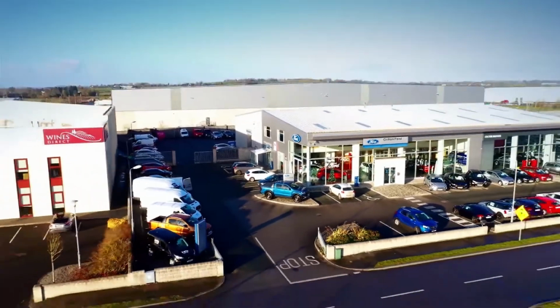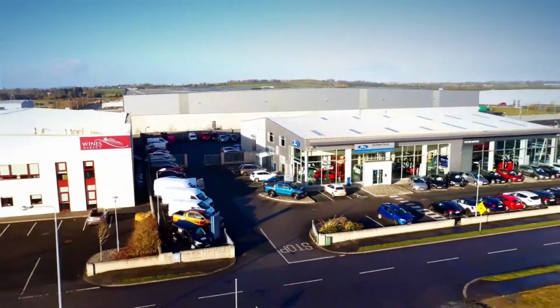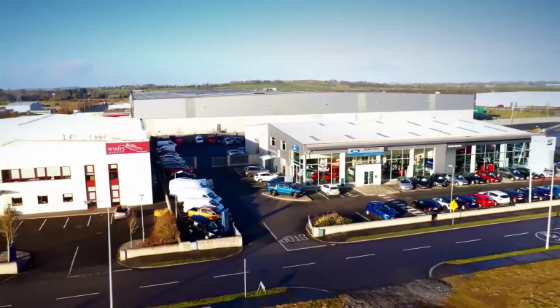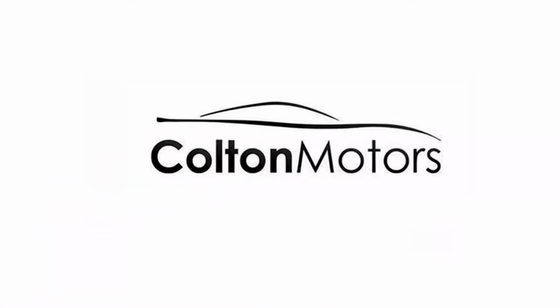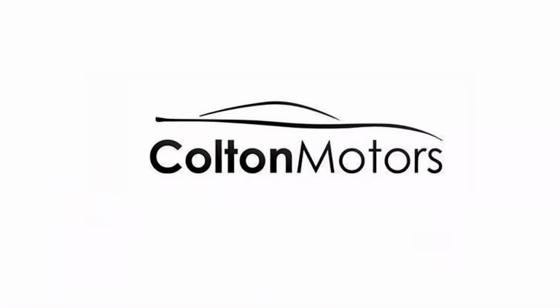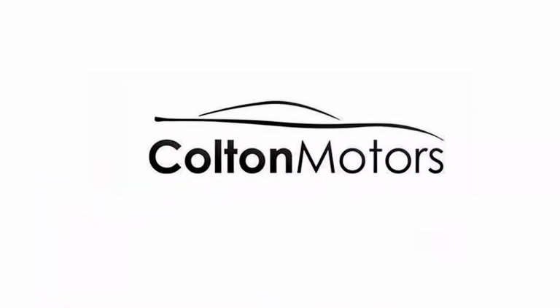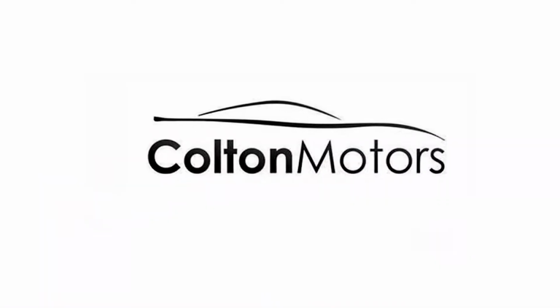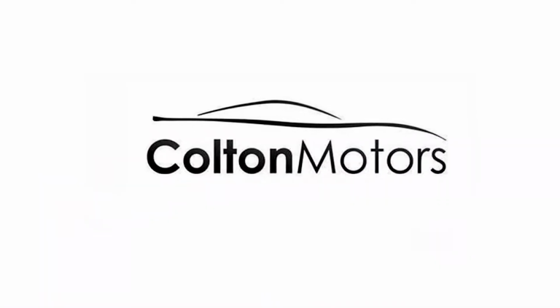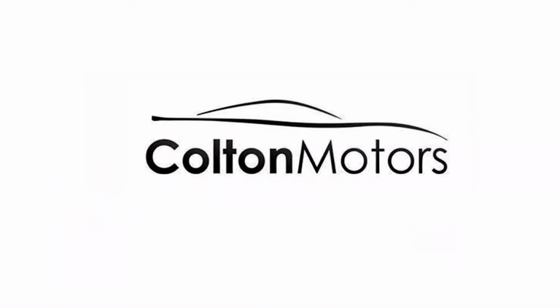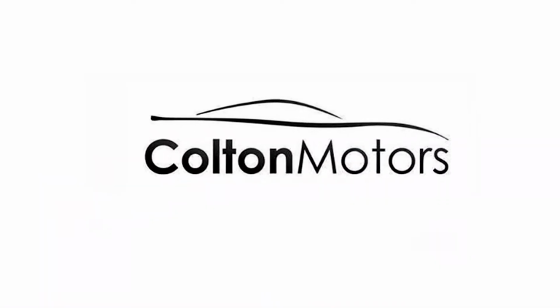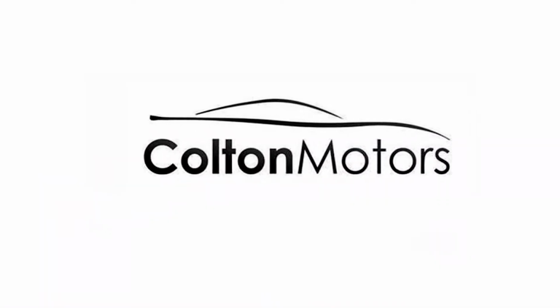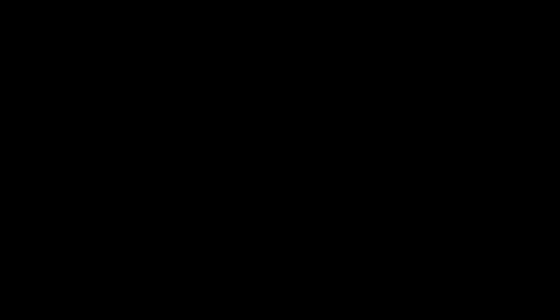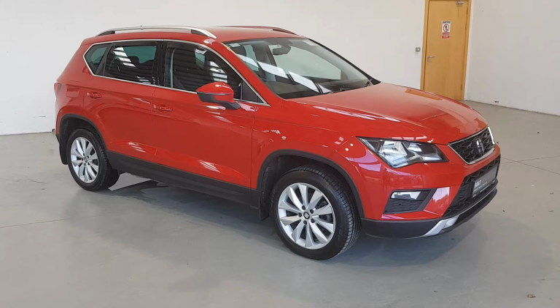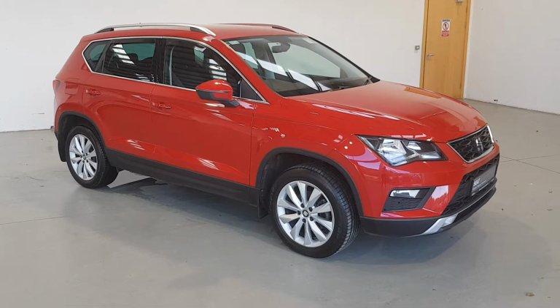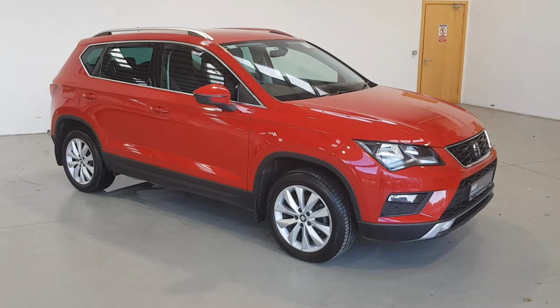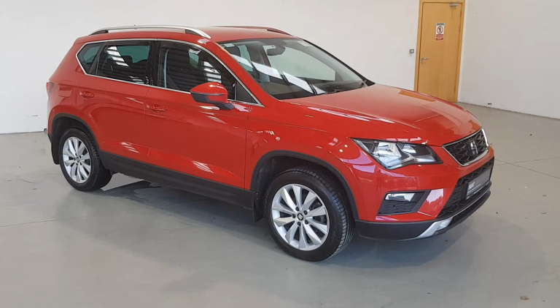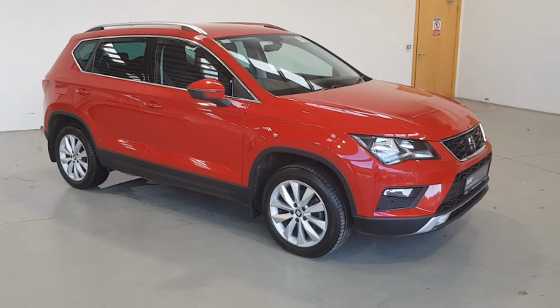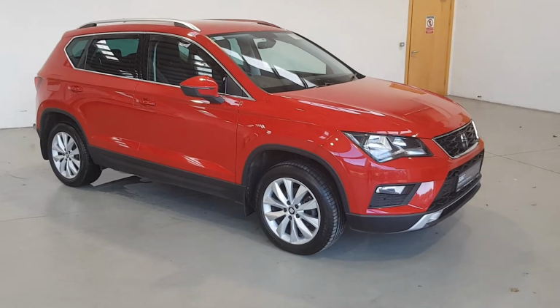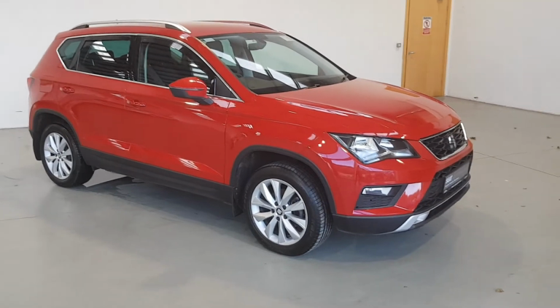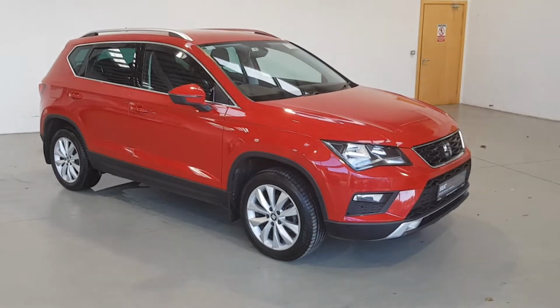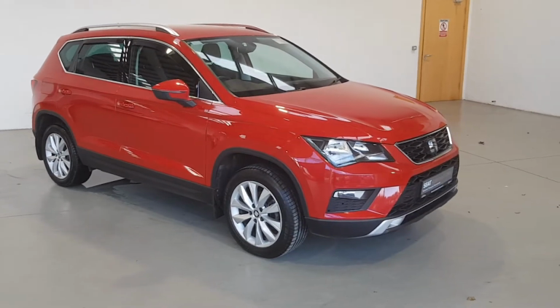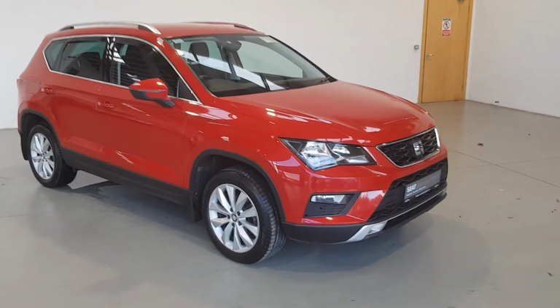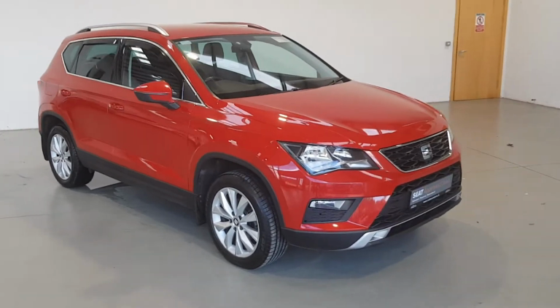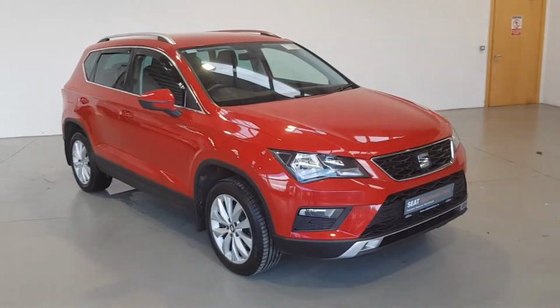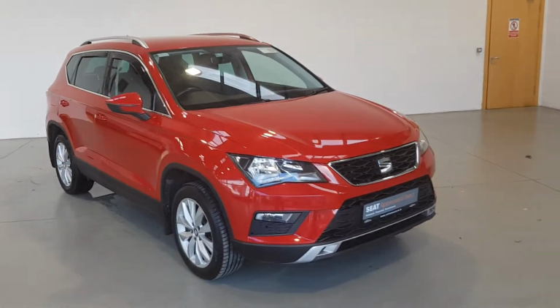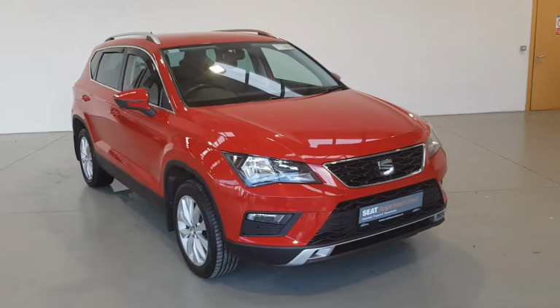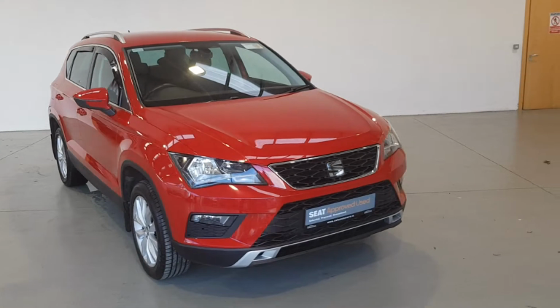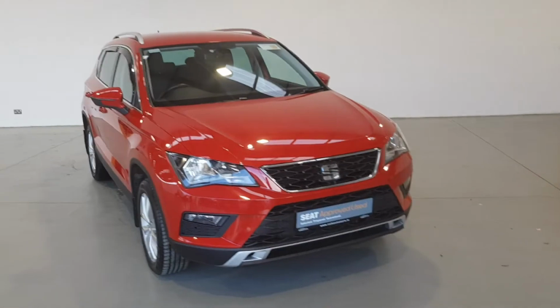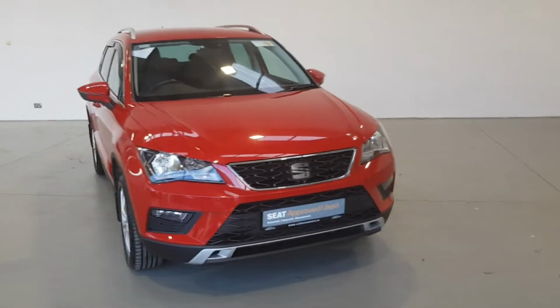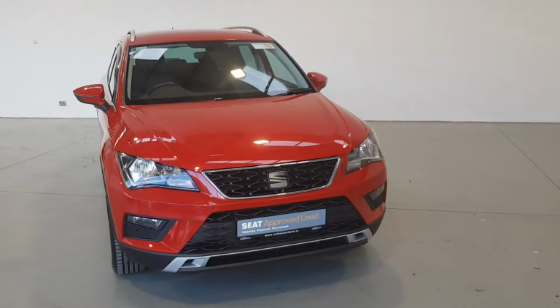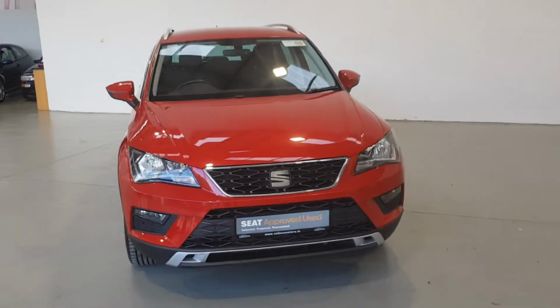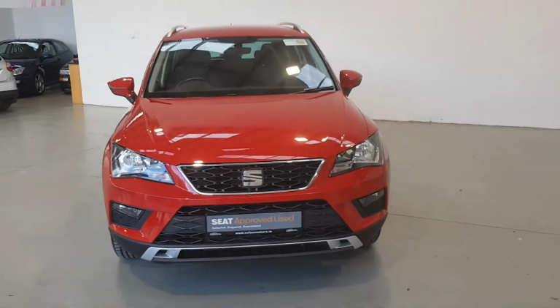Choosing an approved used SEAT is incredibly smart. Here's a few reasons why. First of all, a 110 multi-point check is conducted by qualified SEAT technicians using state-of-the-art diagnostic equipment.